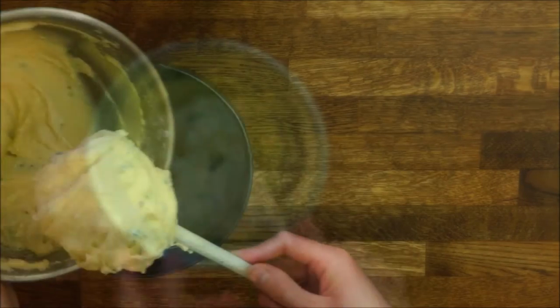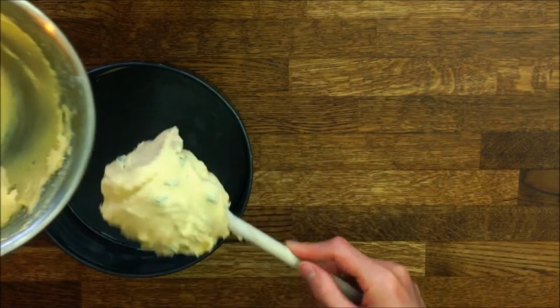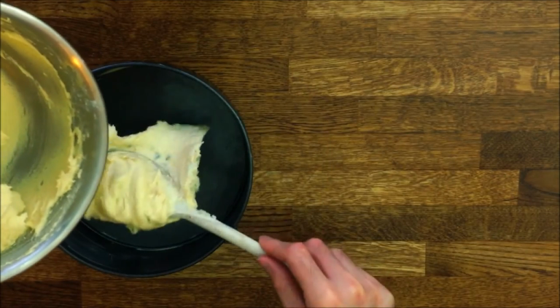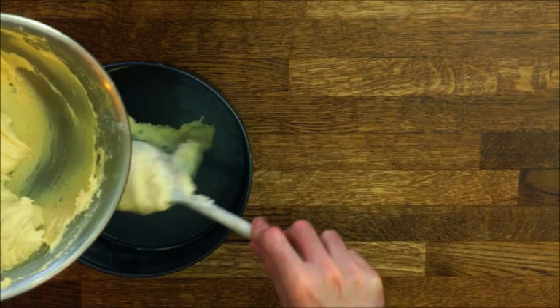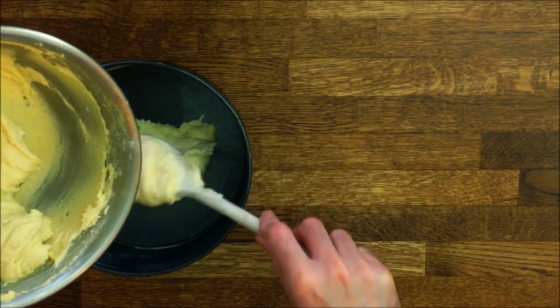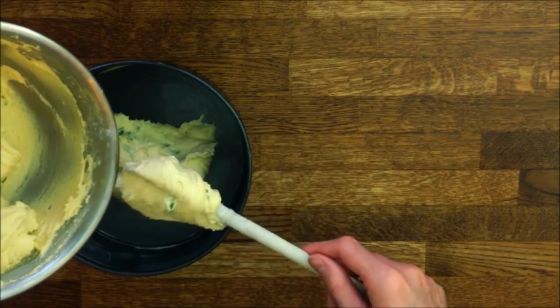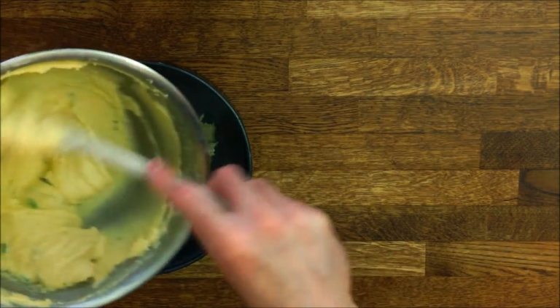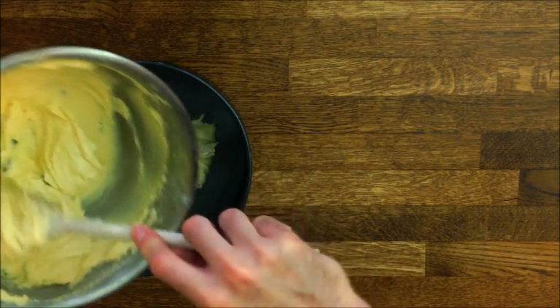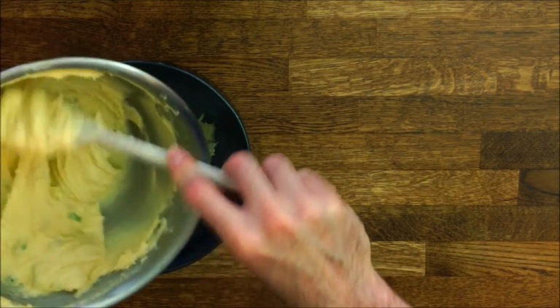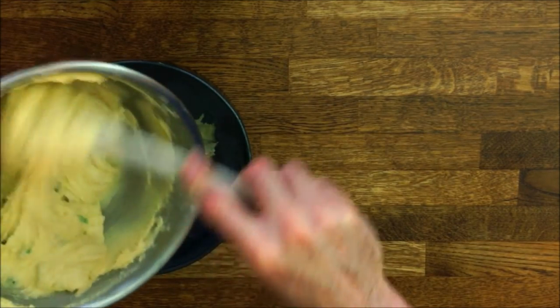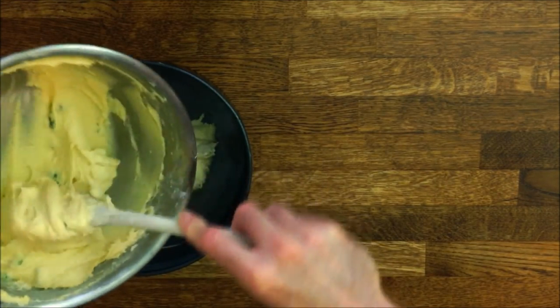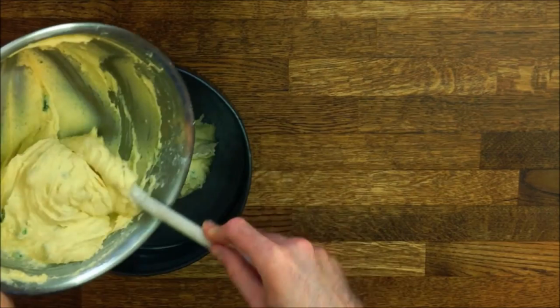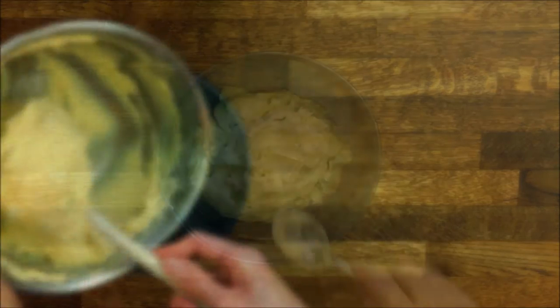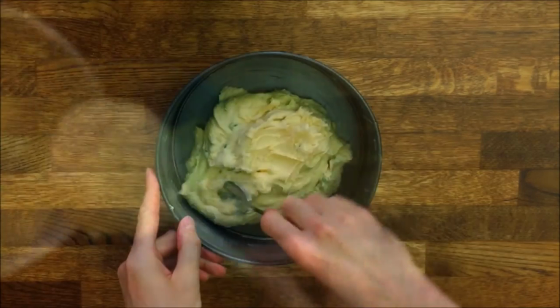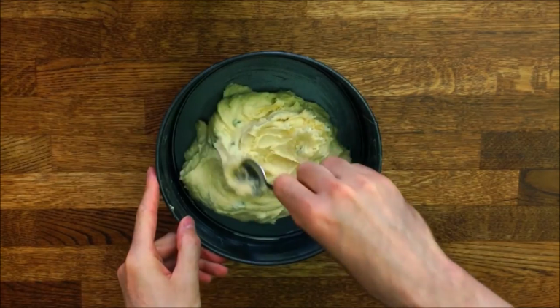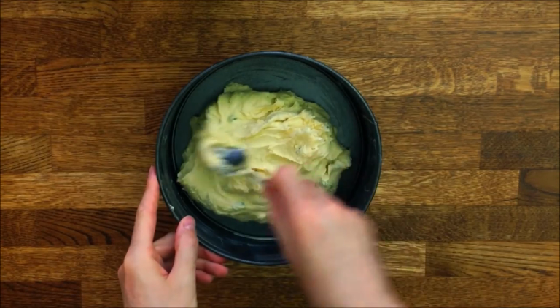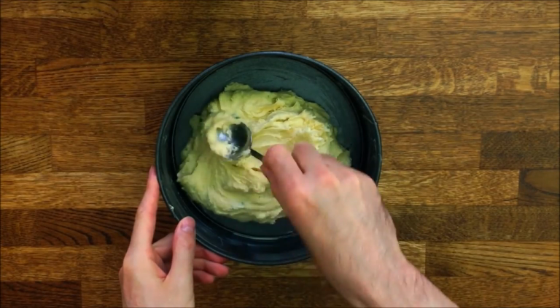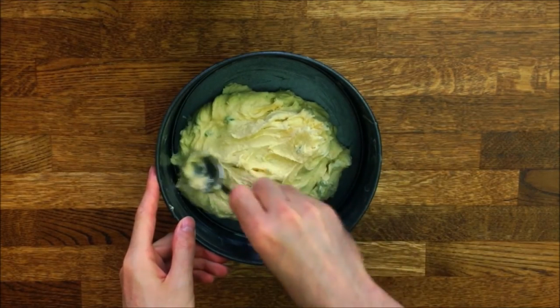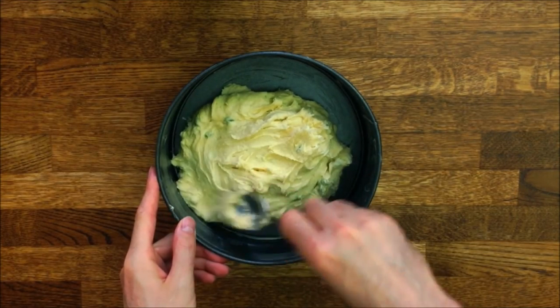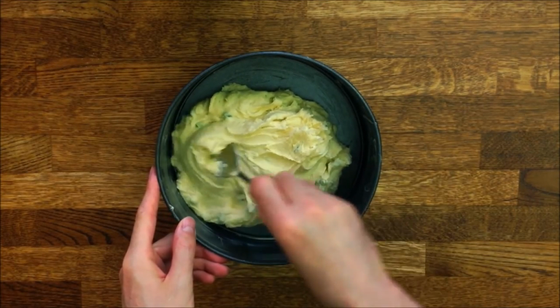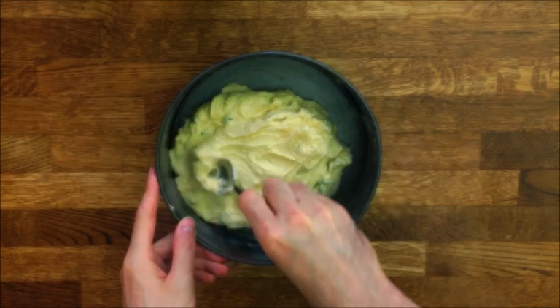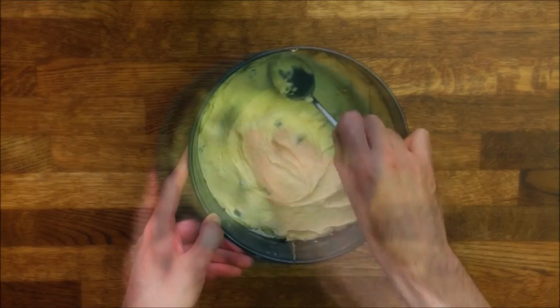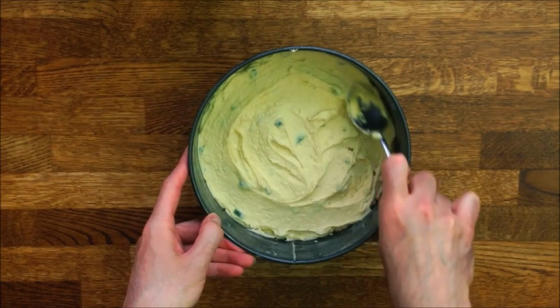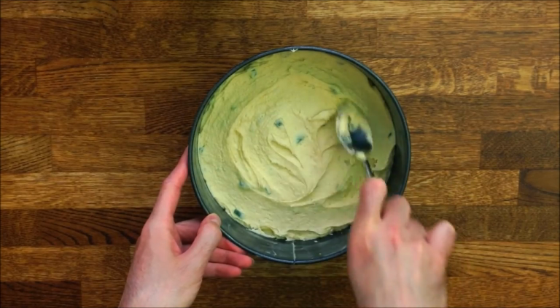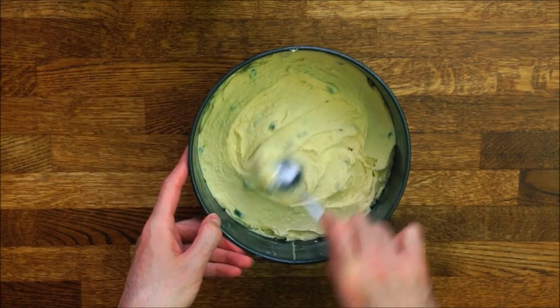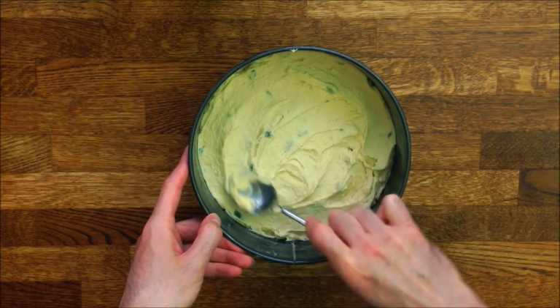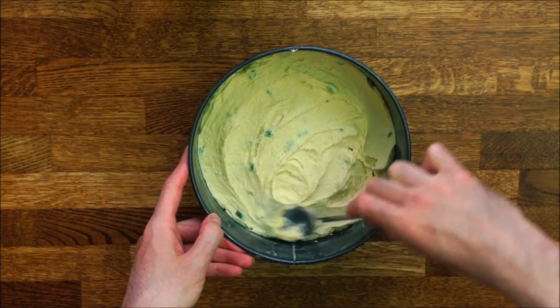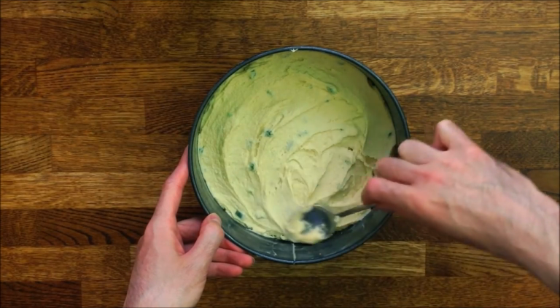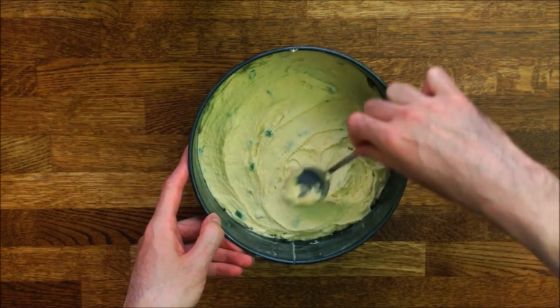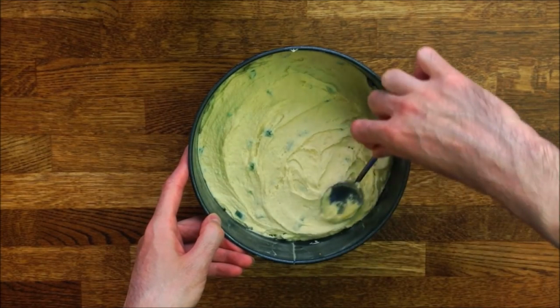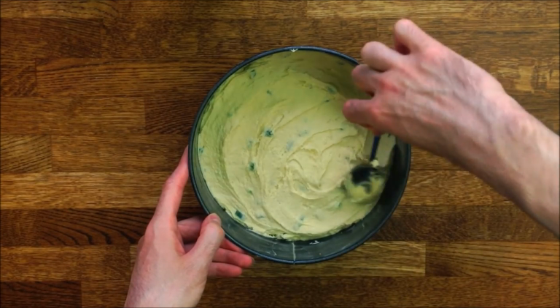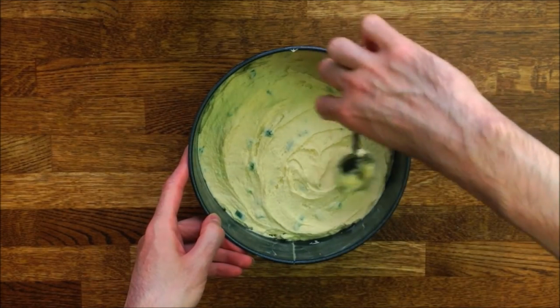Now place the preparation in the greased cake tin — this one is about 8 inches in diameter. If you don't have a cake mould, you can also place the mix on baking paper. As you can see, it's very thick and can hold together.